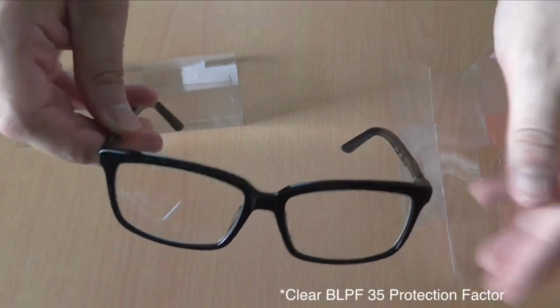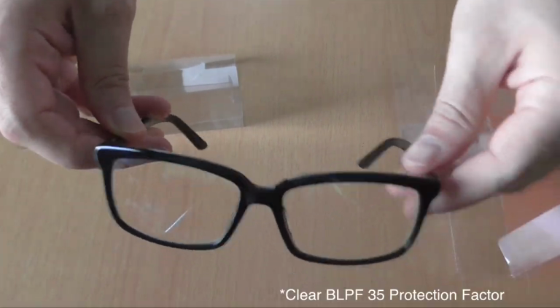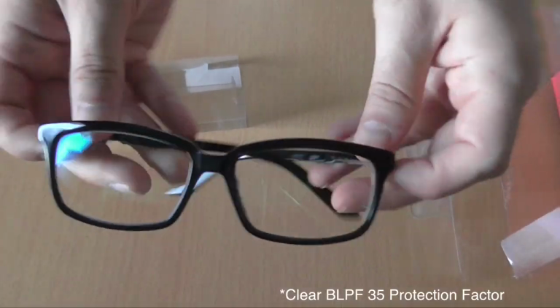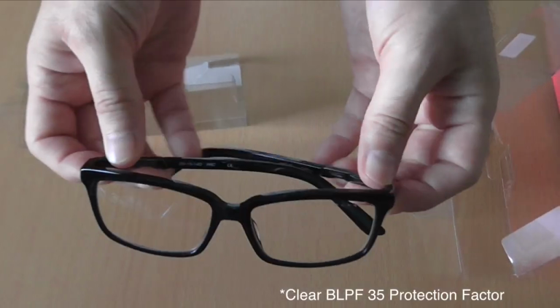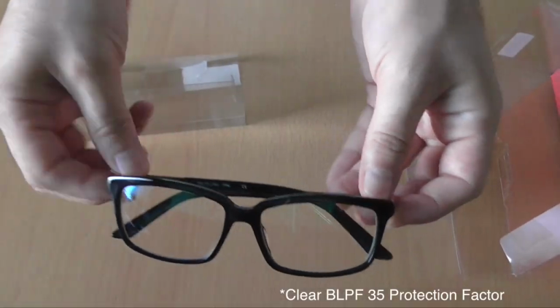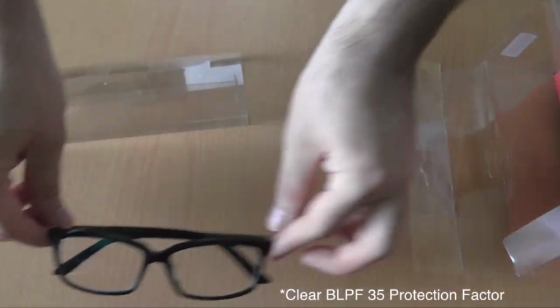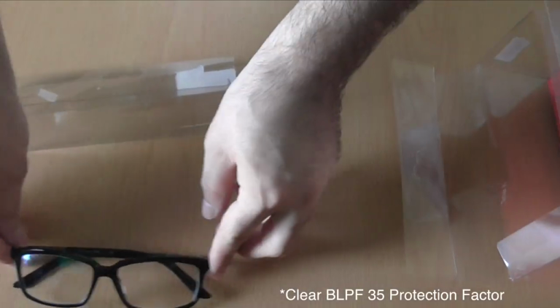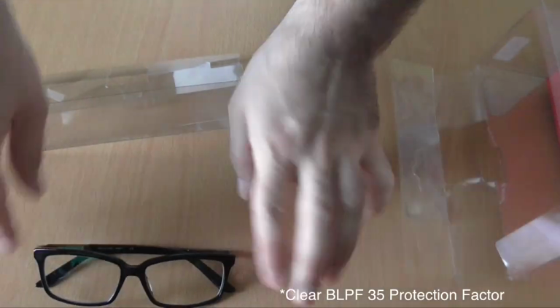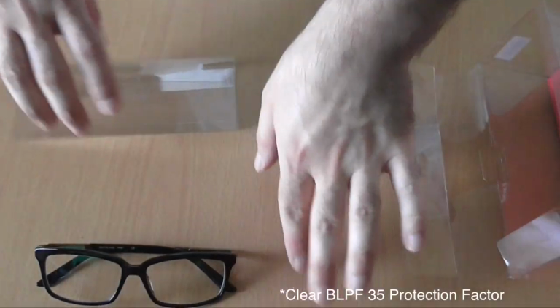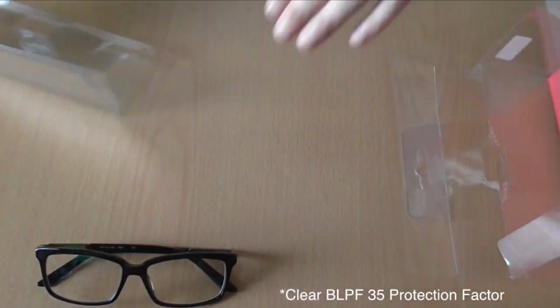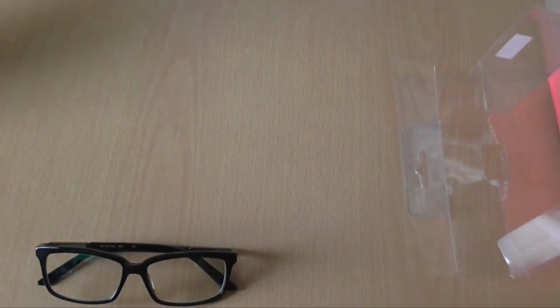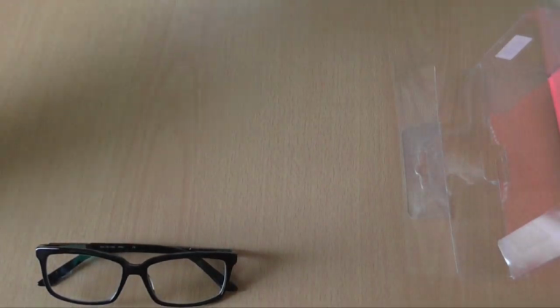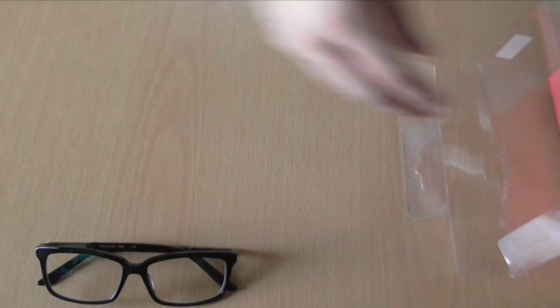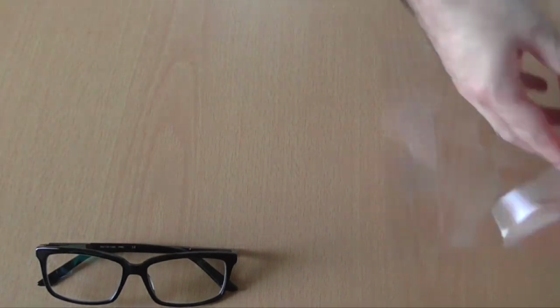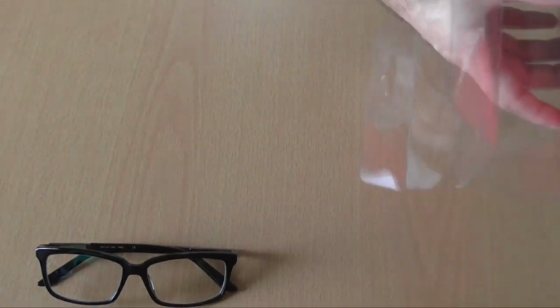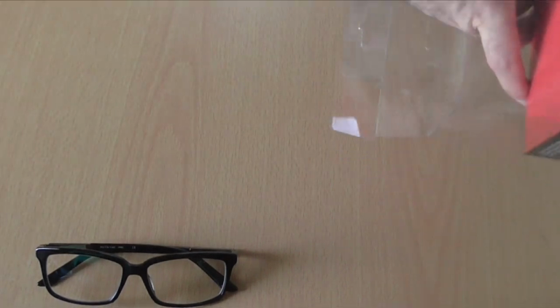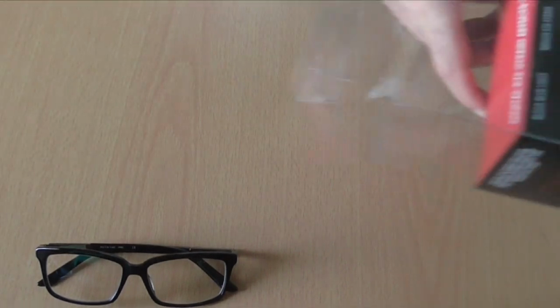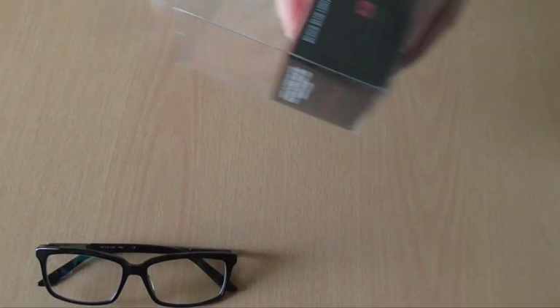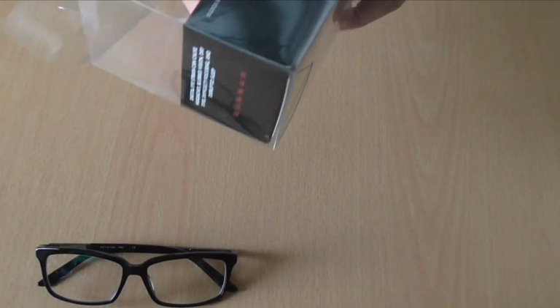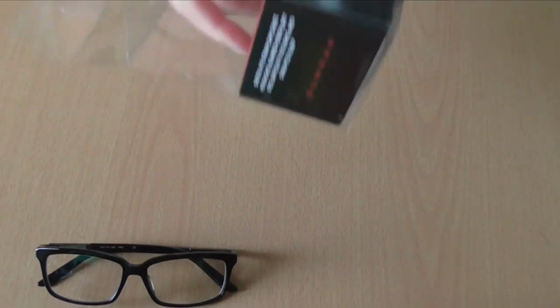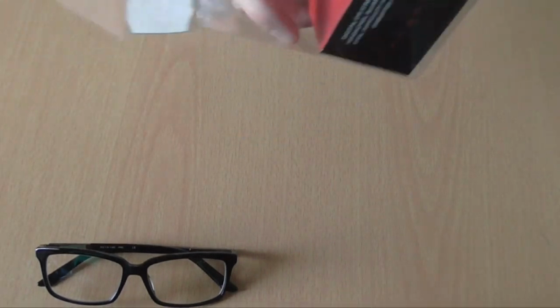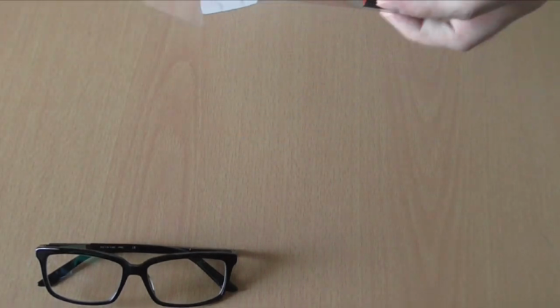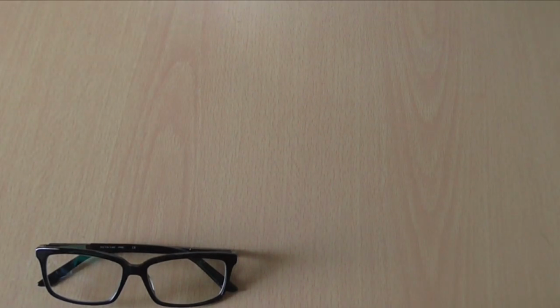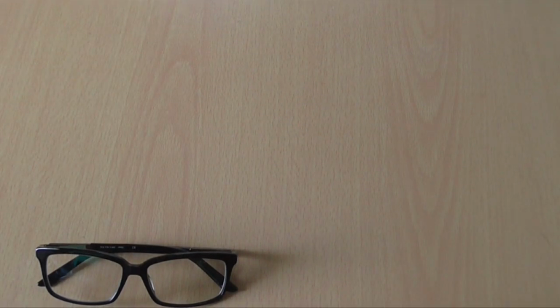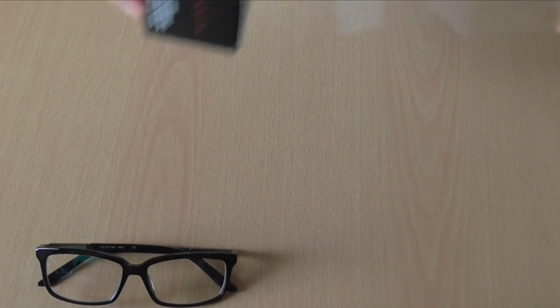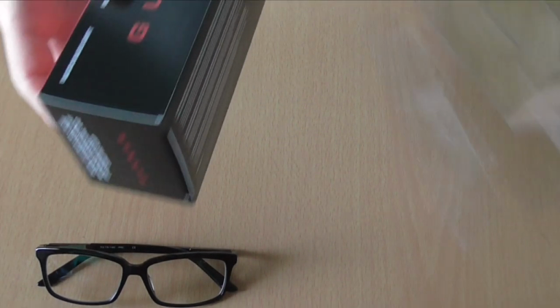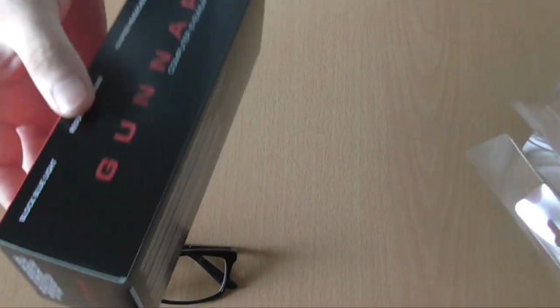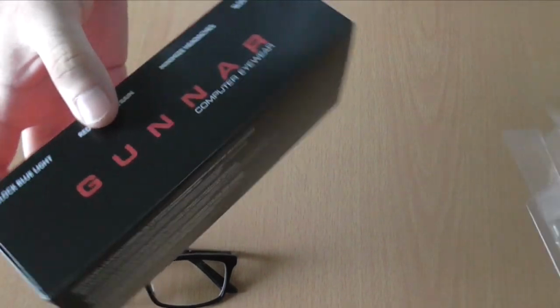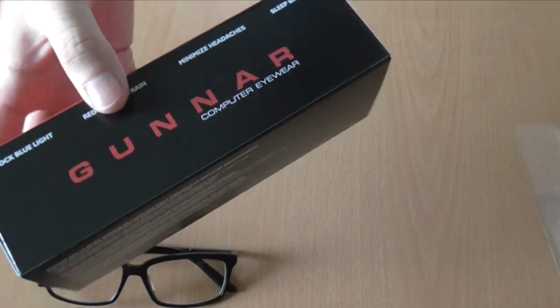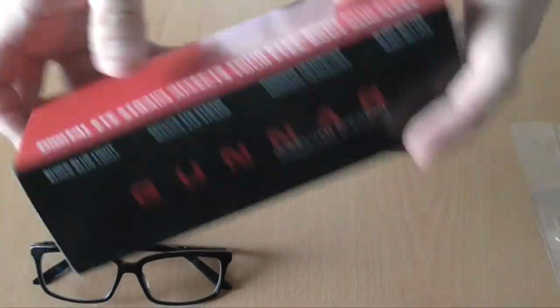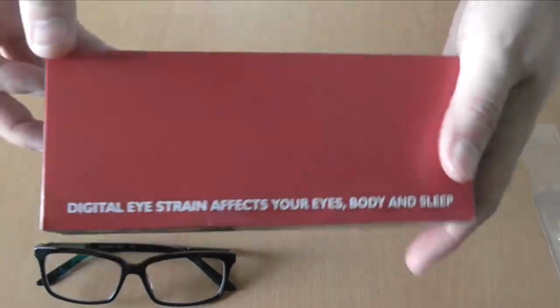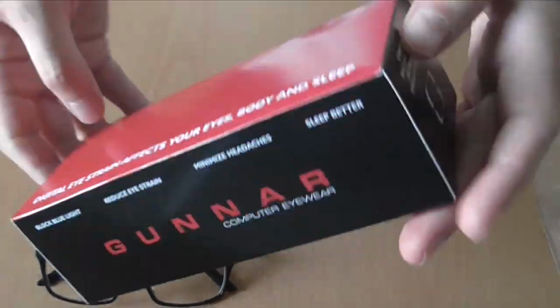They are manufactured to block blue light and reduce eye strain. That means less headaches and better sleep cycles. And let's check out what else is inside this box.